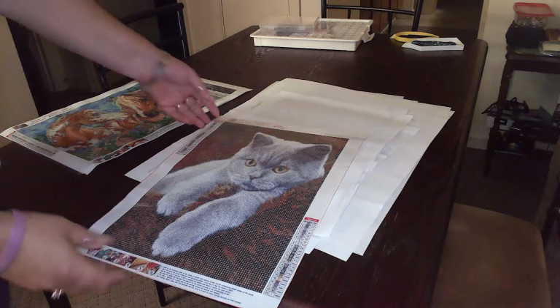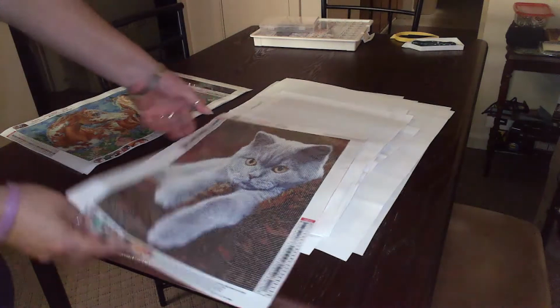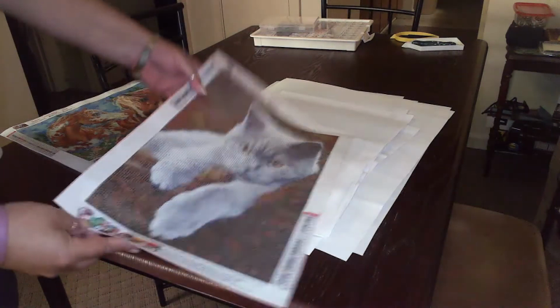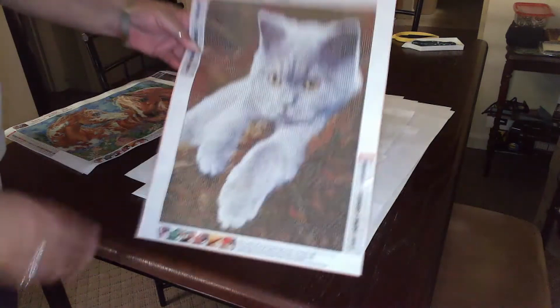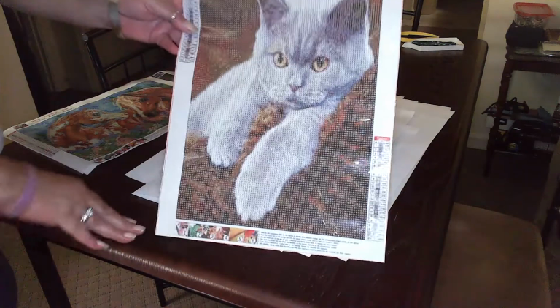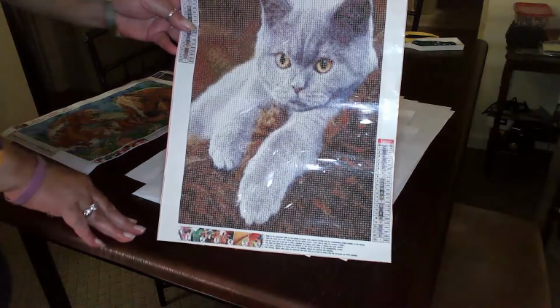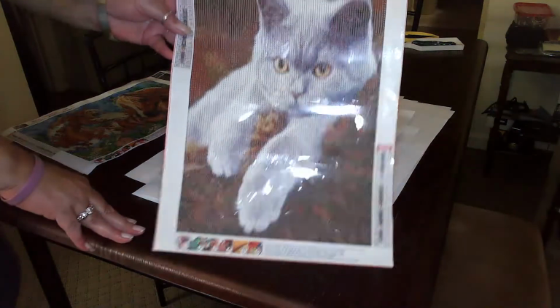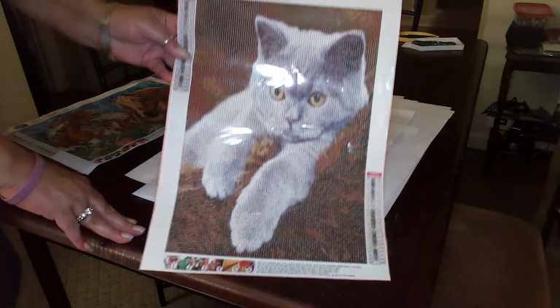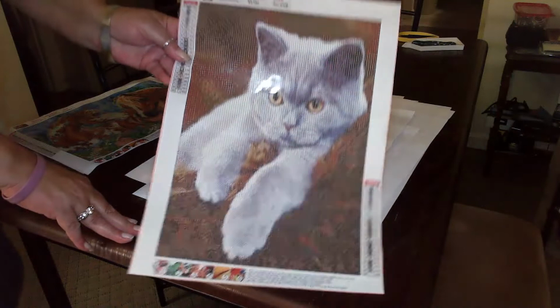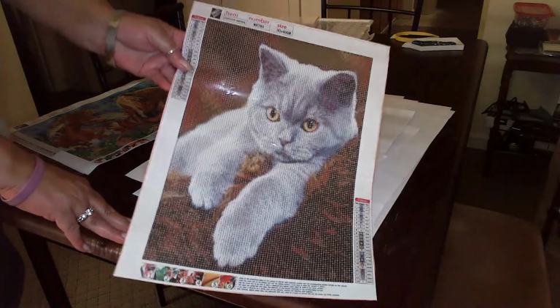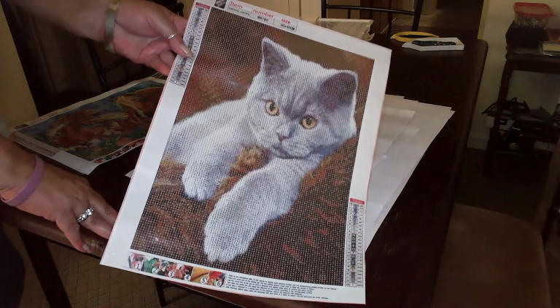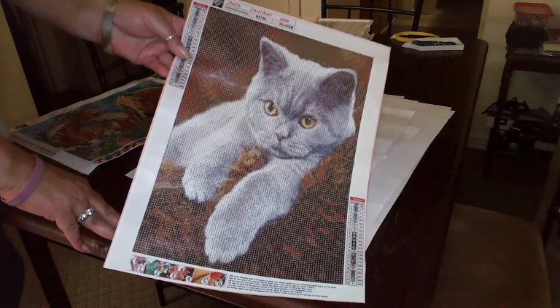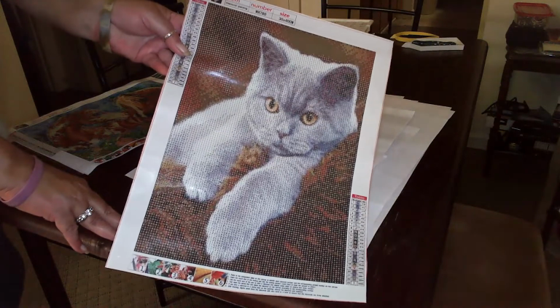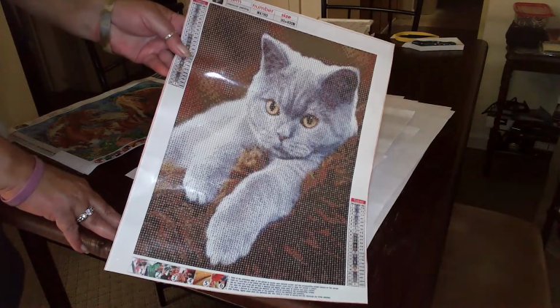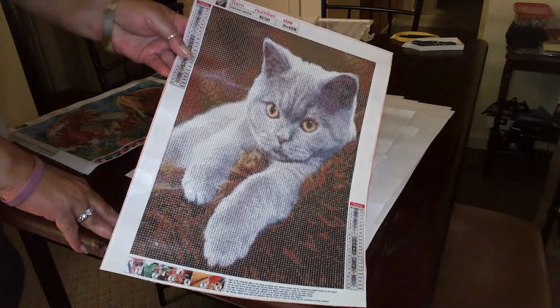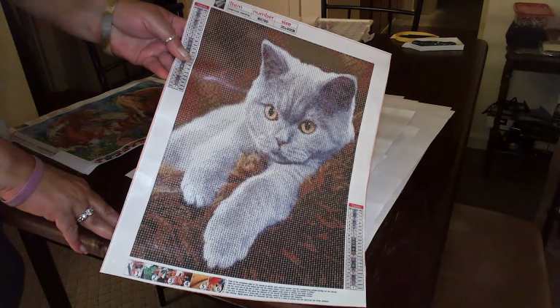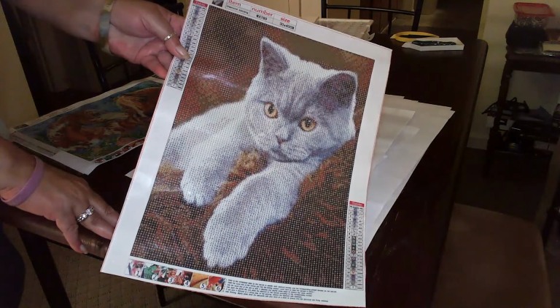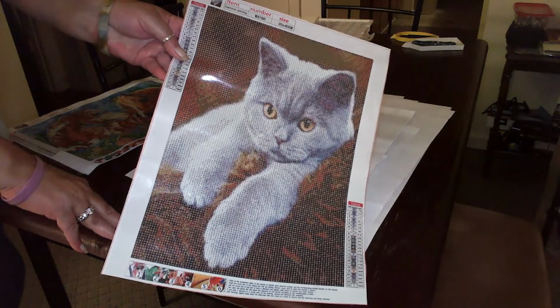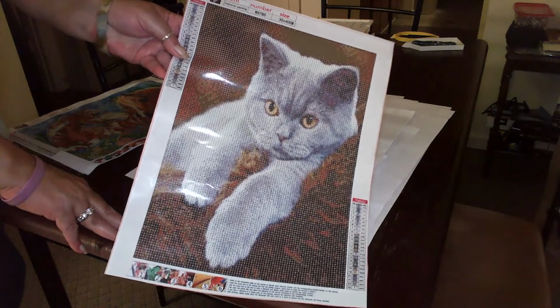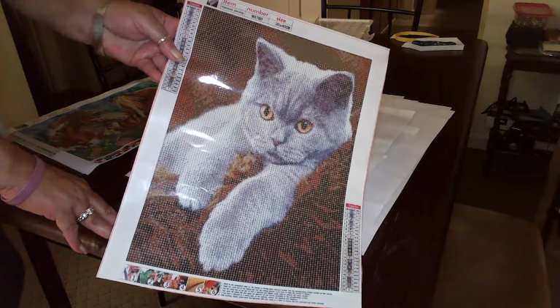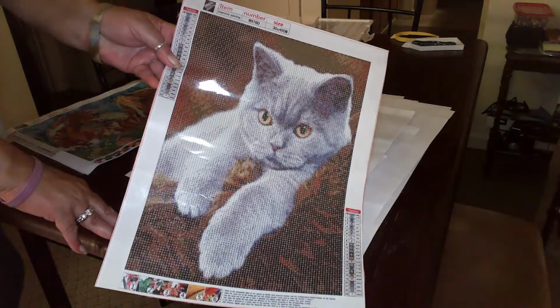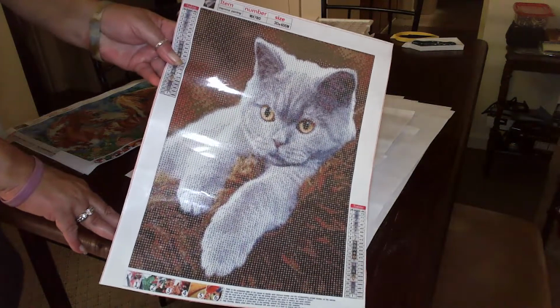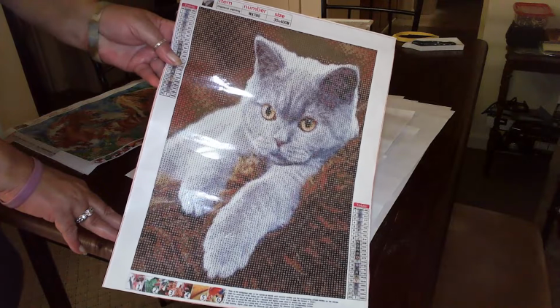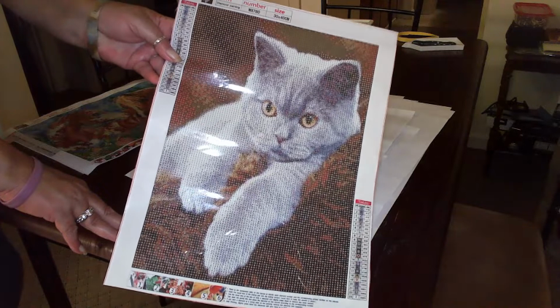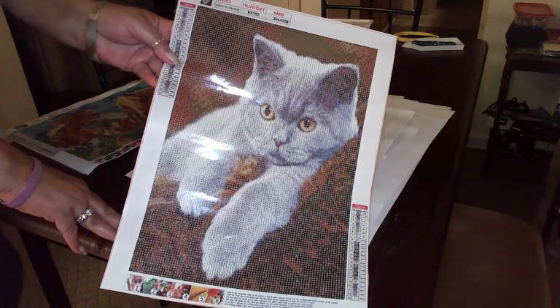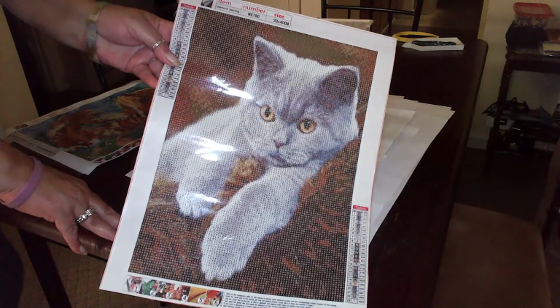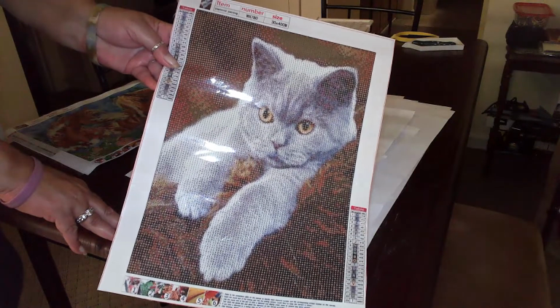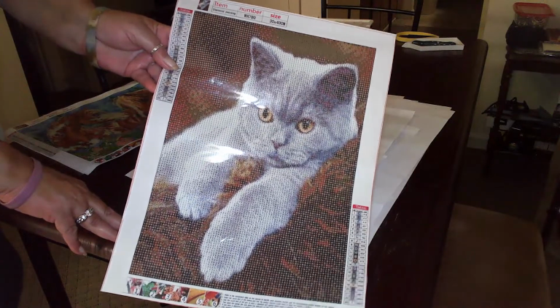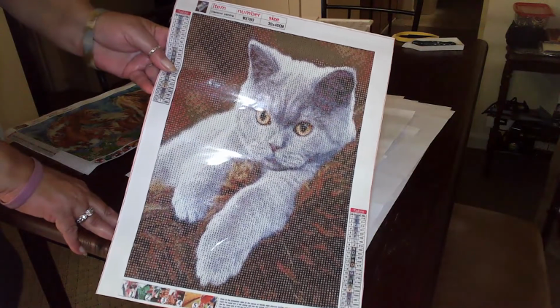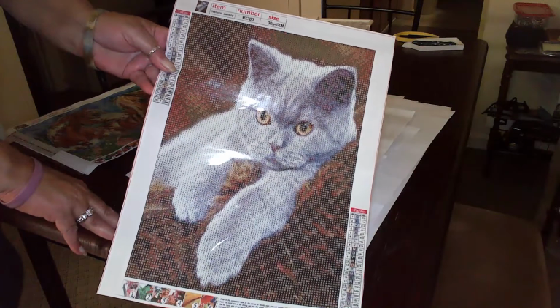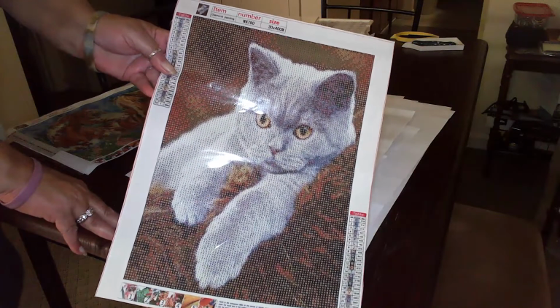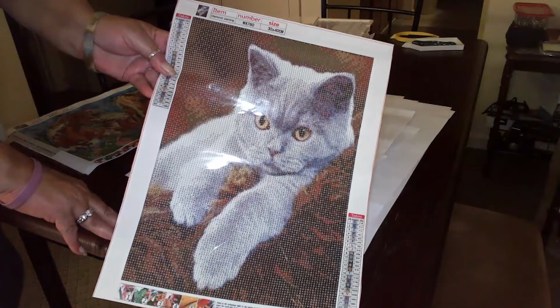This is the one that Amazon was jerking me around on and told me it would be here, but it was two days late. Anyway, I got it finally. And this is what she looks like — it's also a 30 by 40.